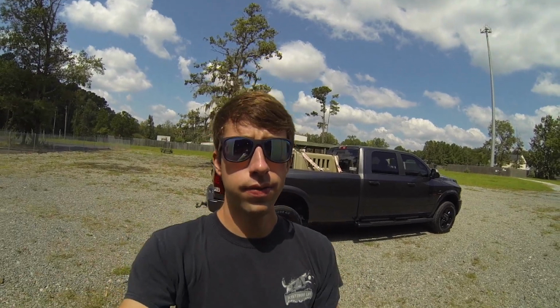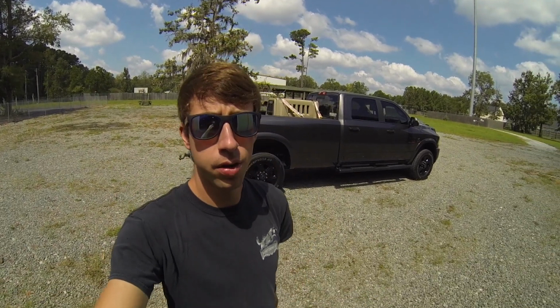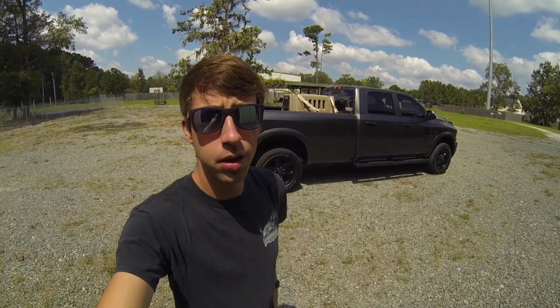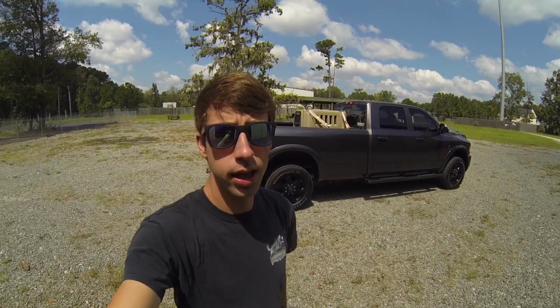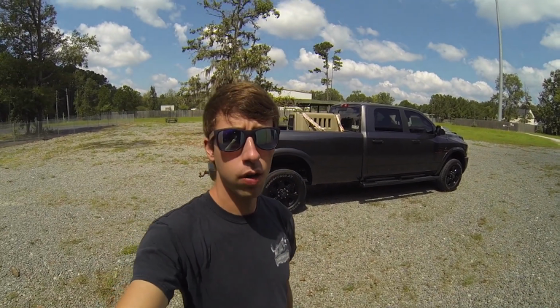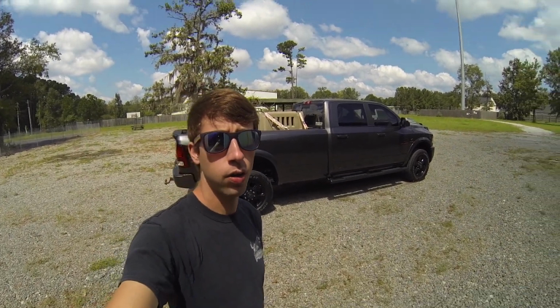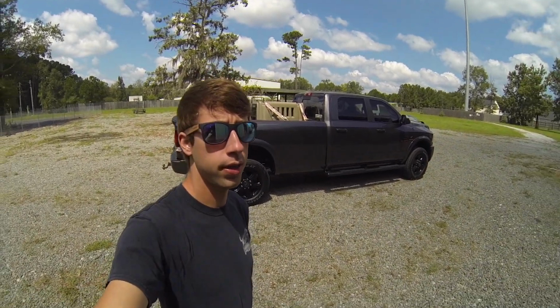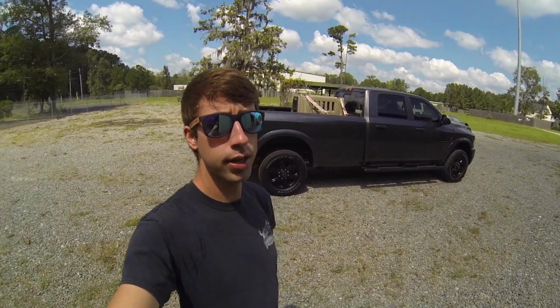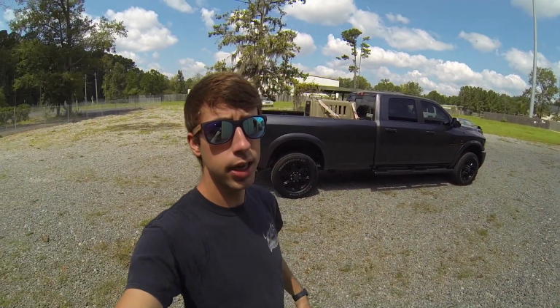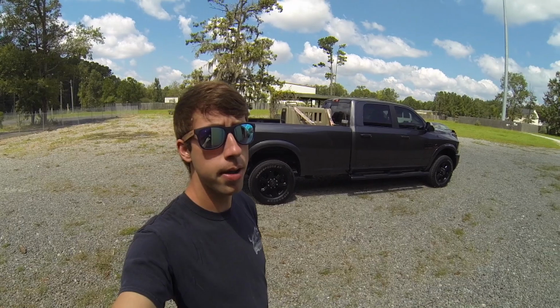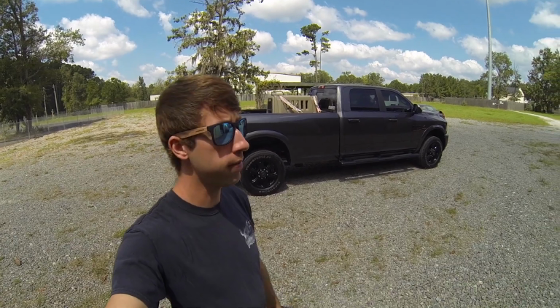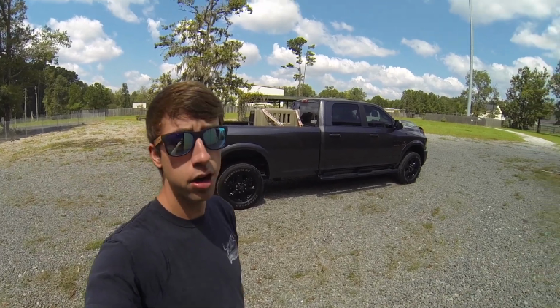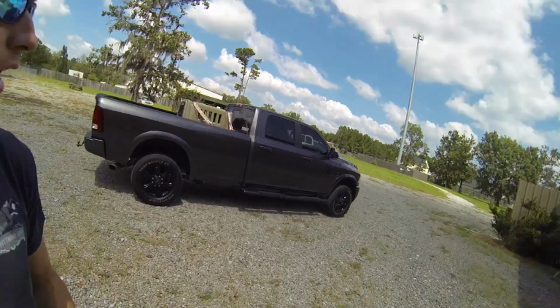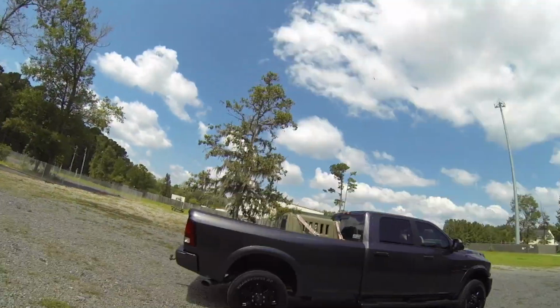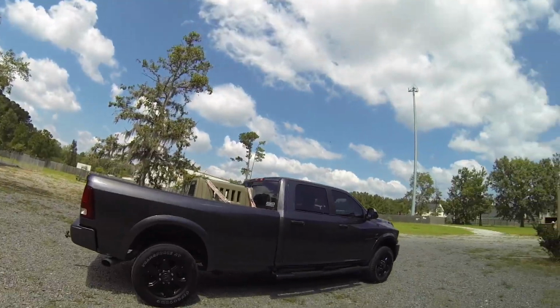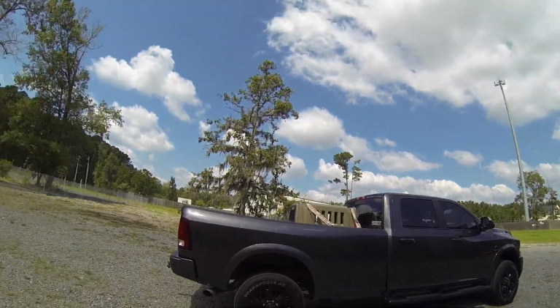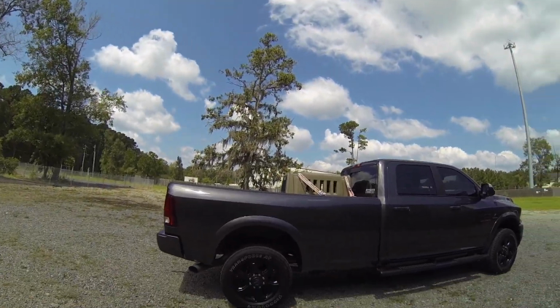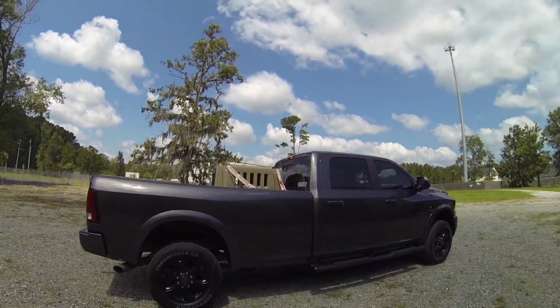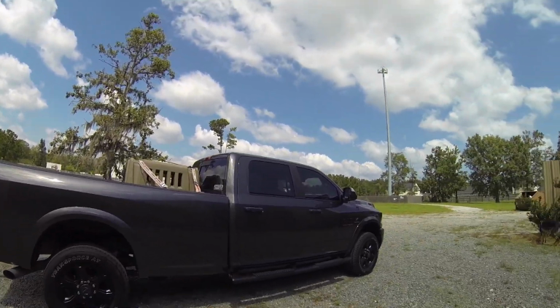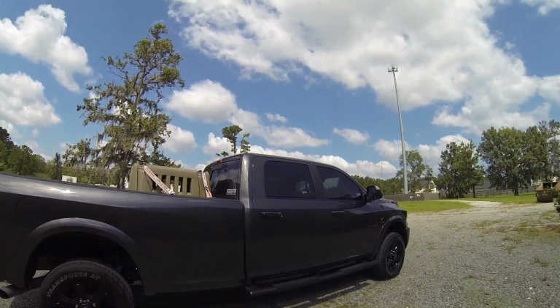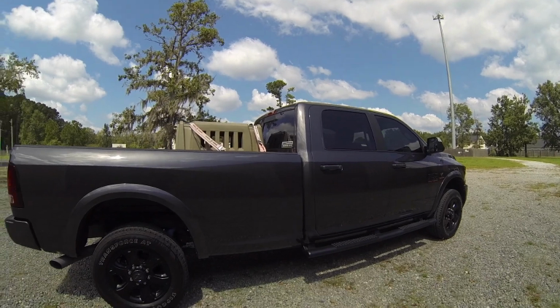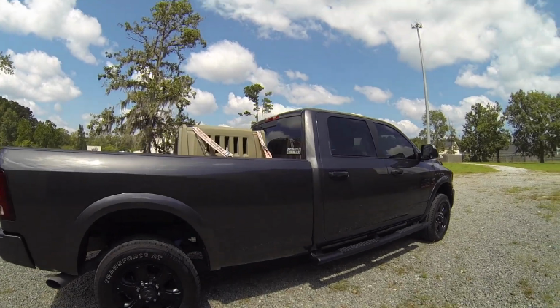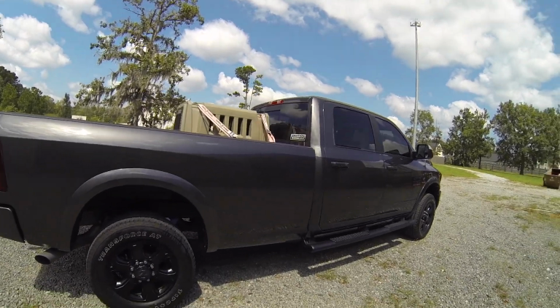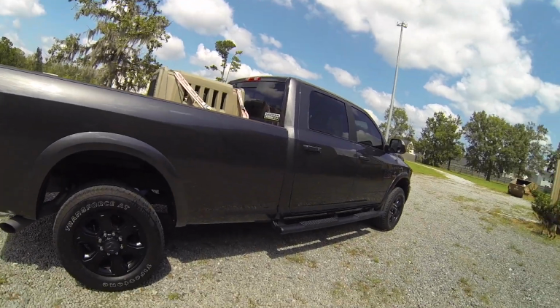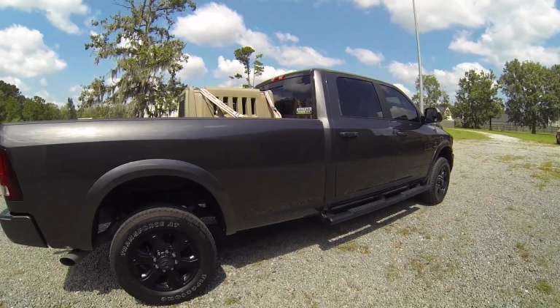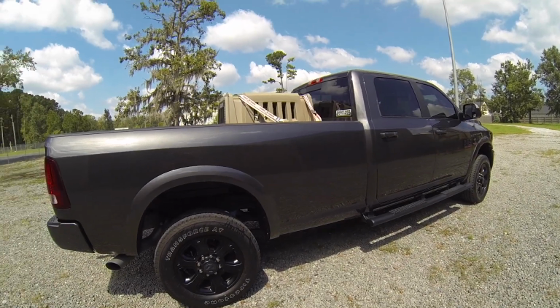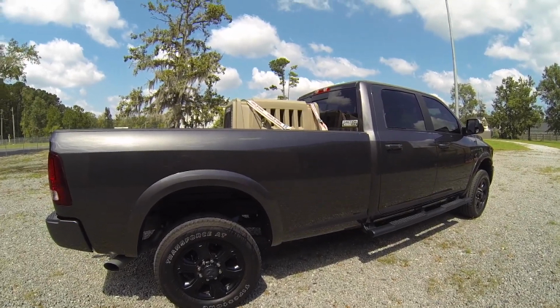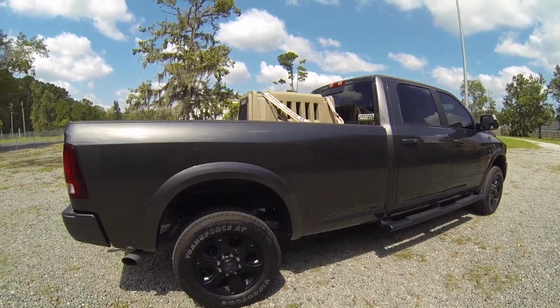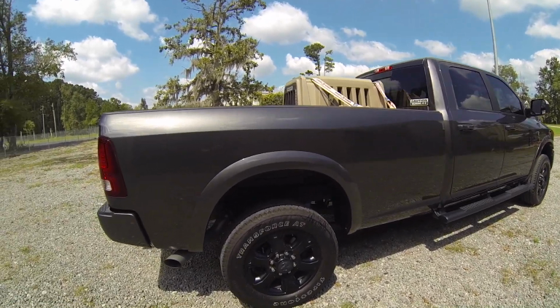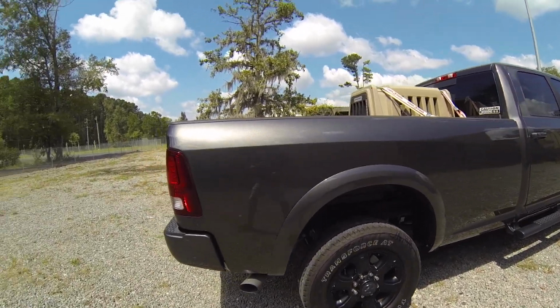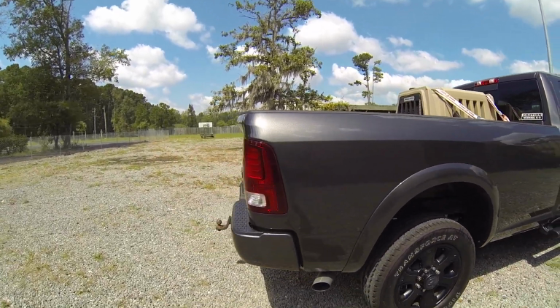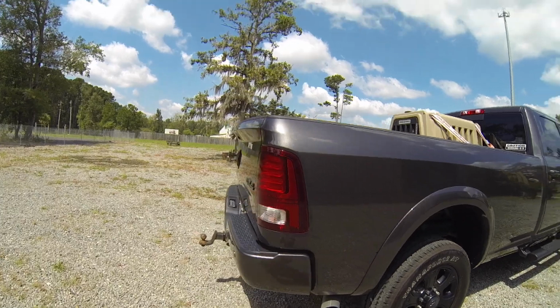Hey everyone, I'm going to be doing a little walk around on this 2018 Ram 2500. I'm just going to get right into it. The battery on this GoPro is almost dead, so I'm just going to try and do a quick little walk around review.